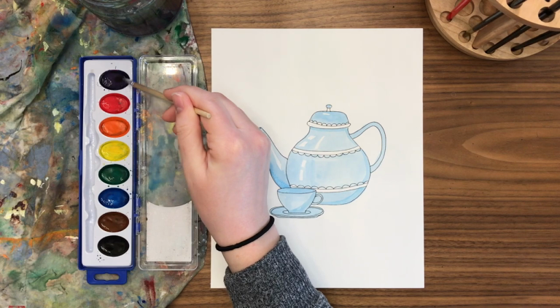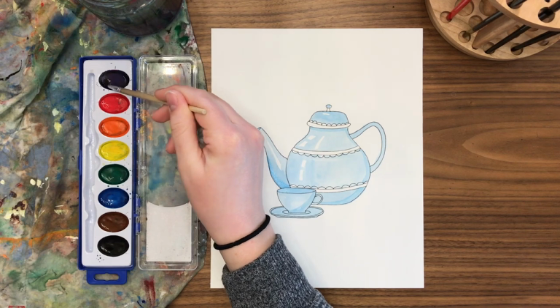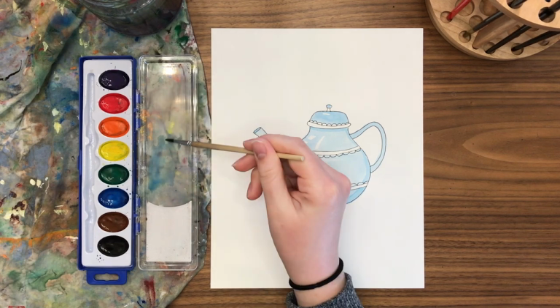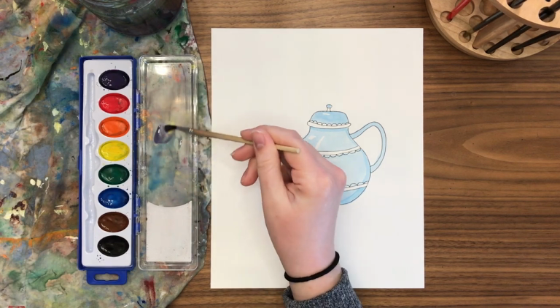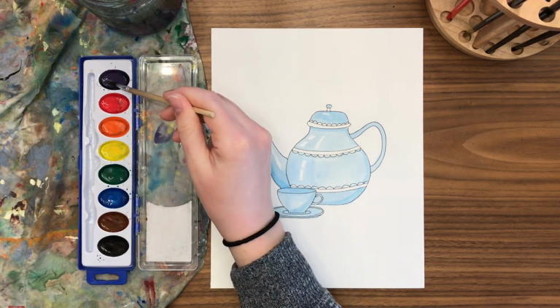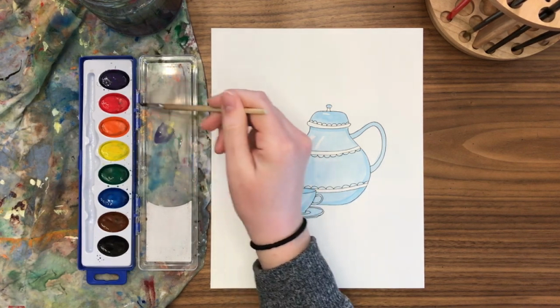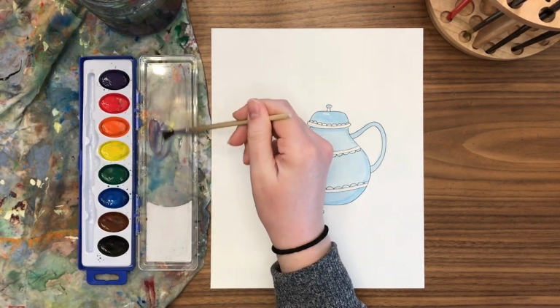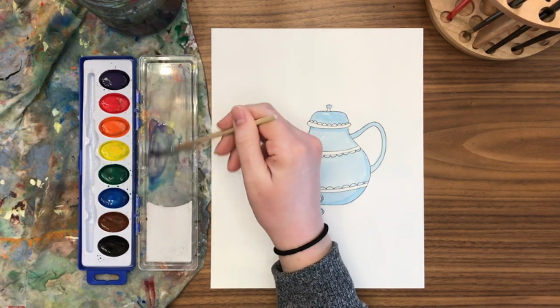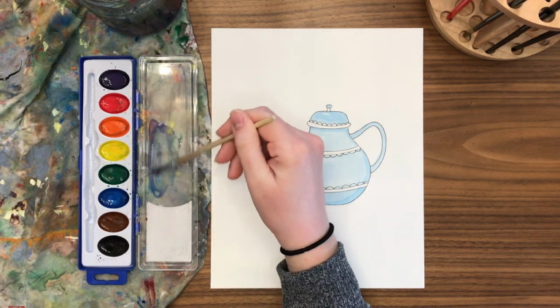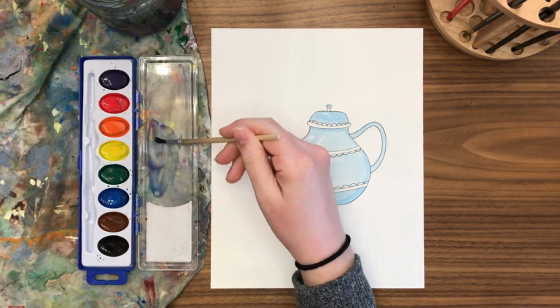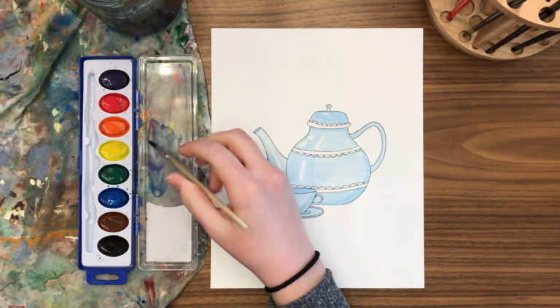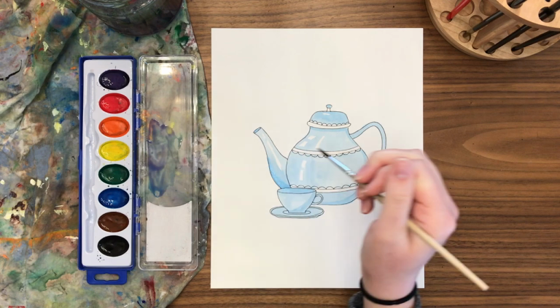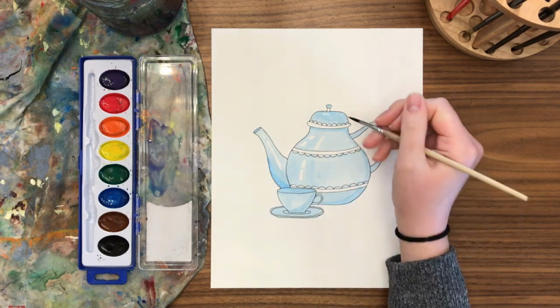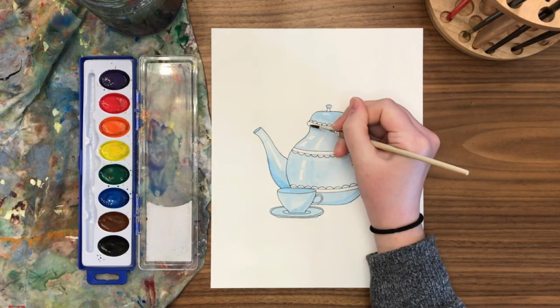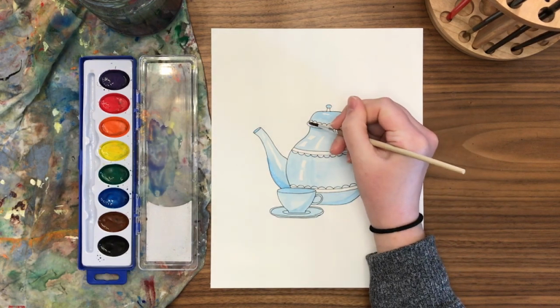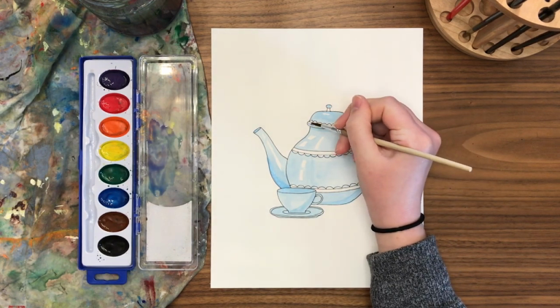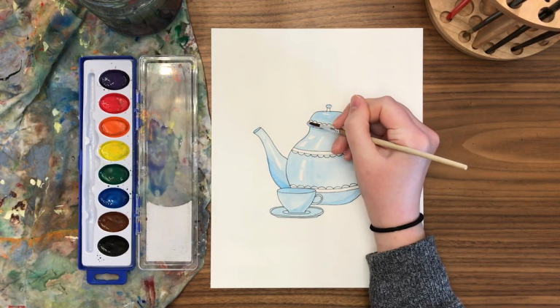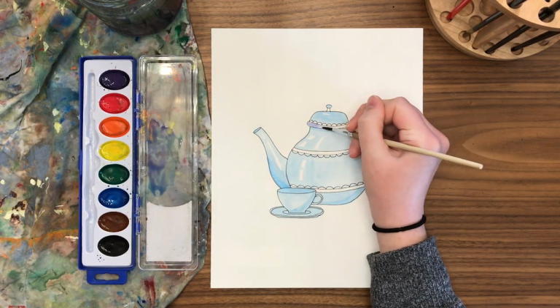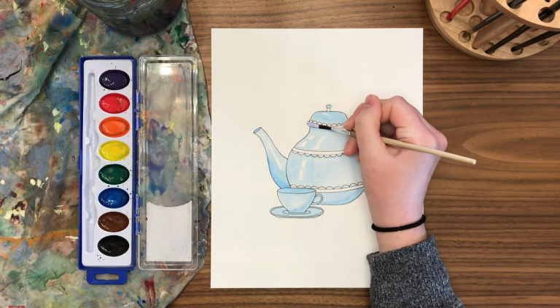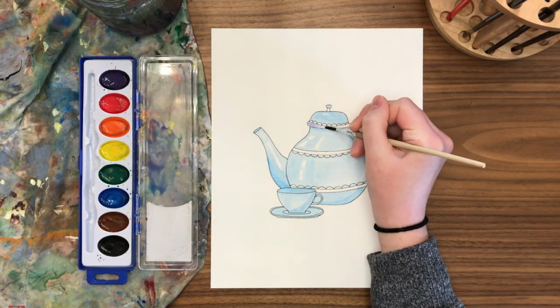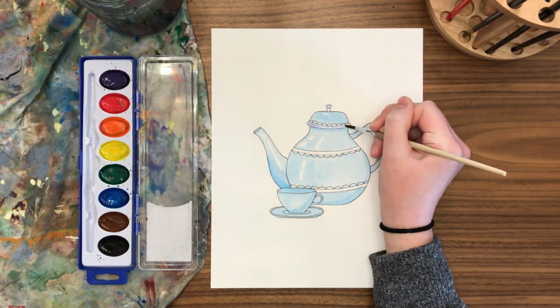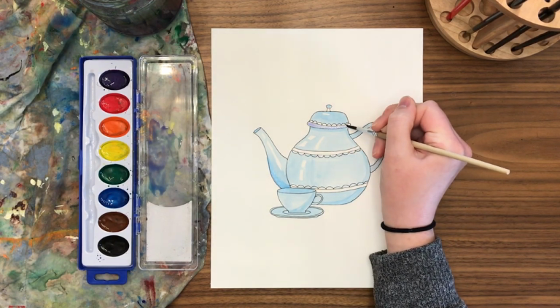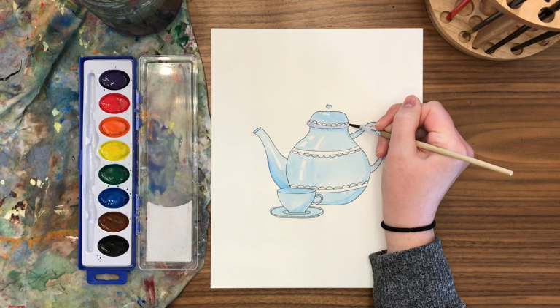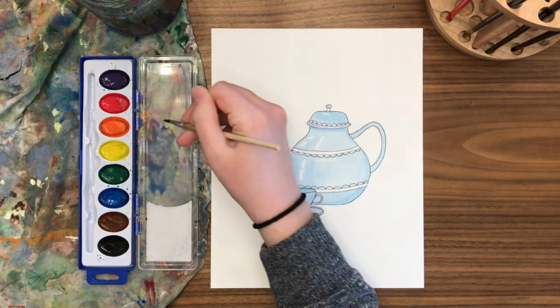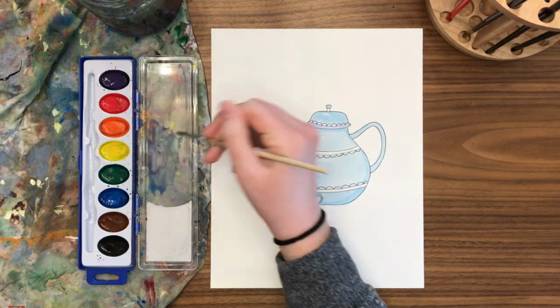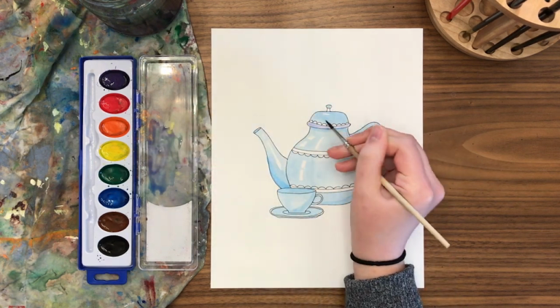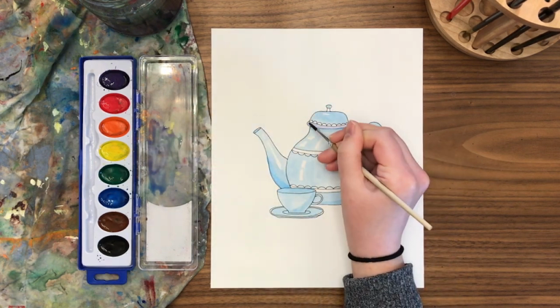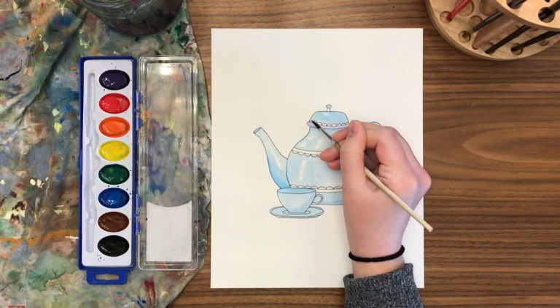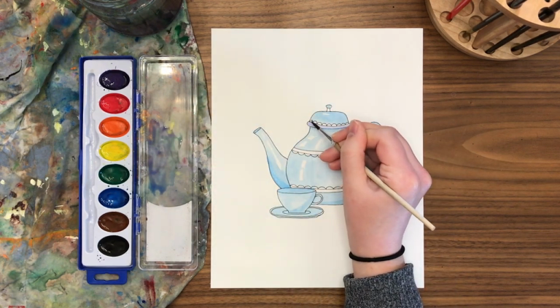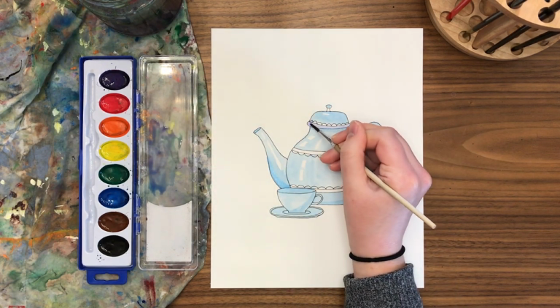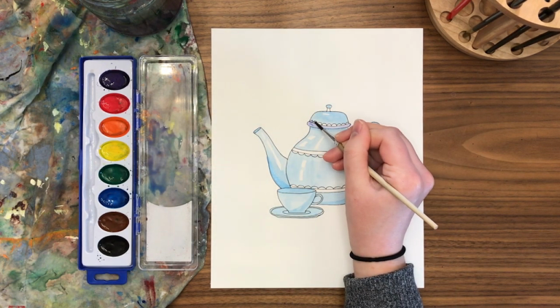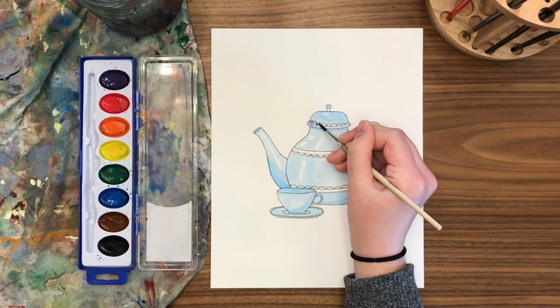Now that I've done plenty of blue, I'm going to pick a color that I think will go nicely with blue — for me that will be purple. One way to pick your next color is to think about the color wheel and the colors that are side by side on it. Those colors are called analogous colors.